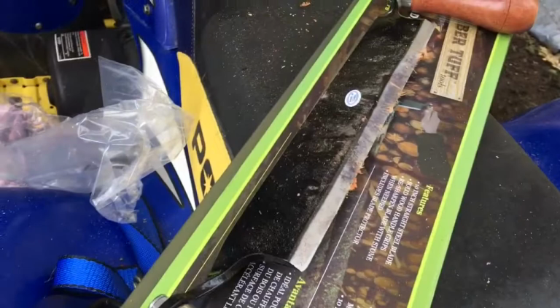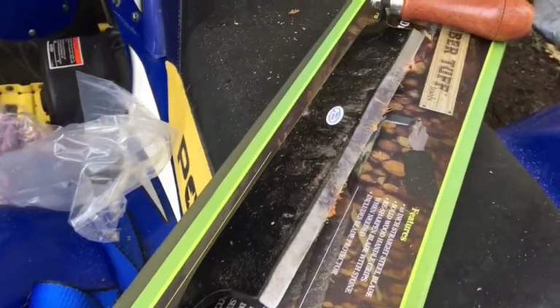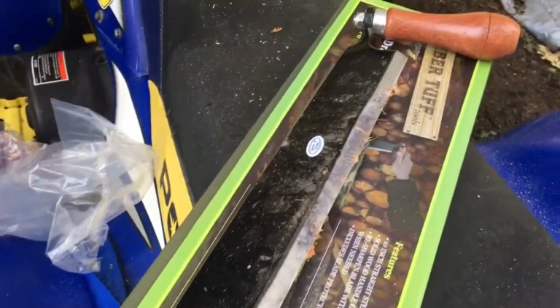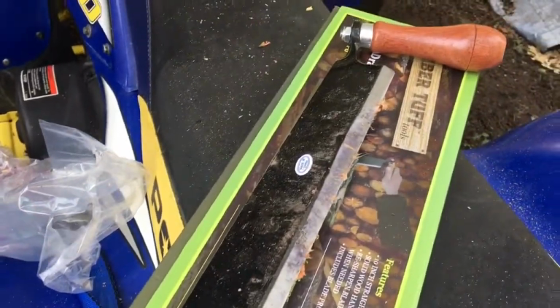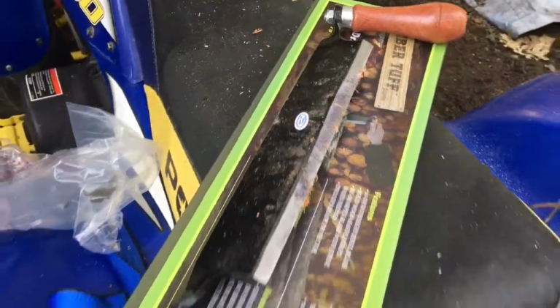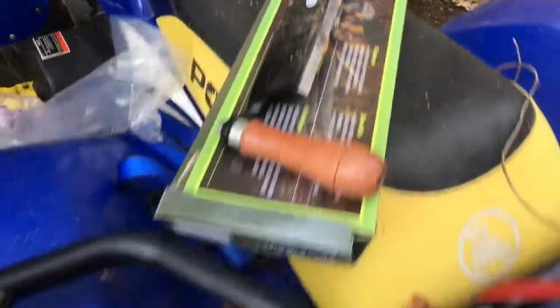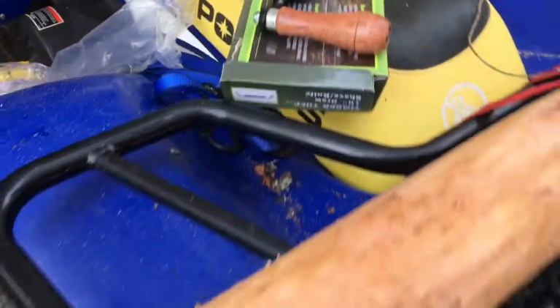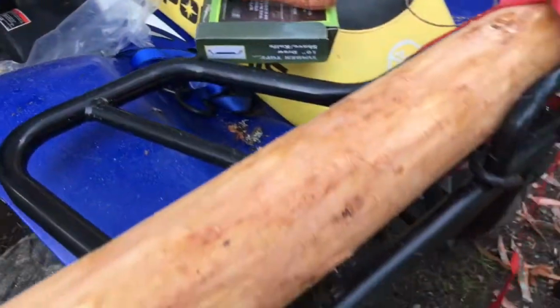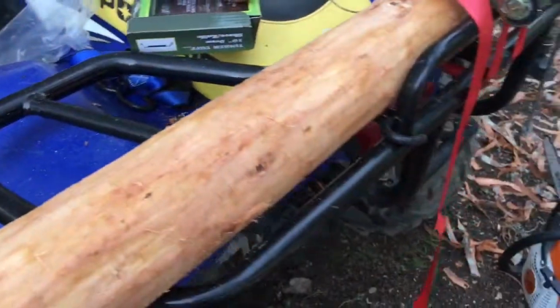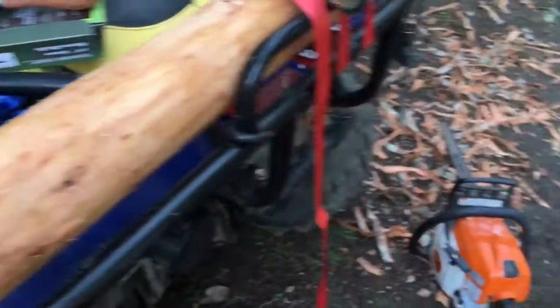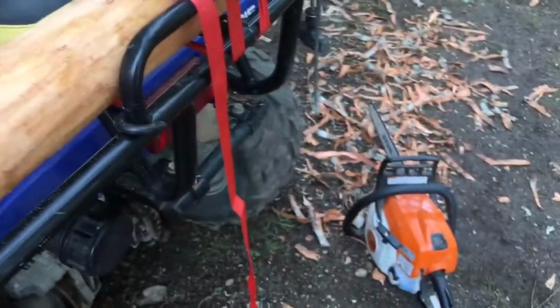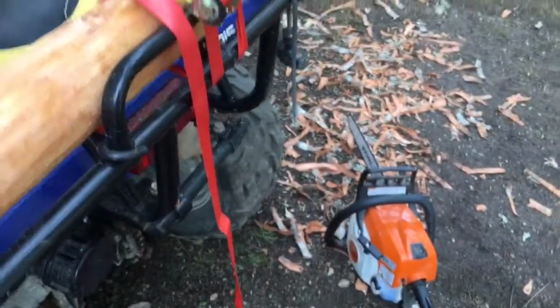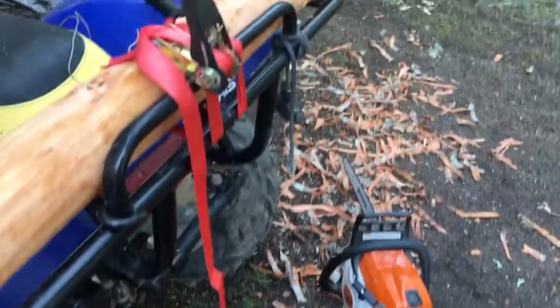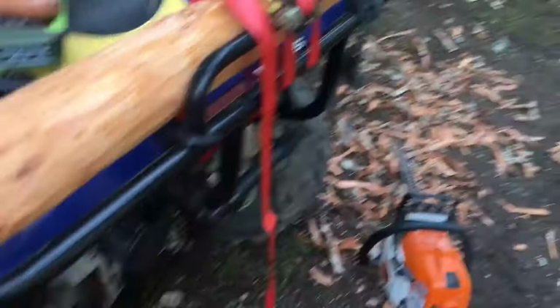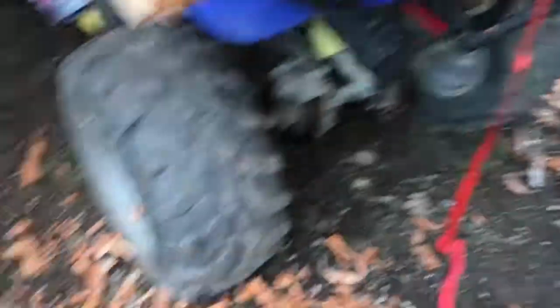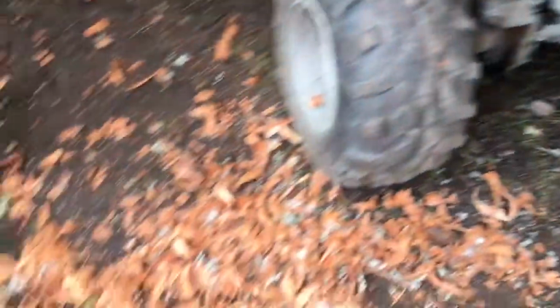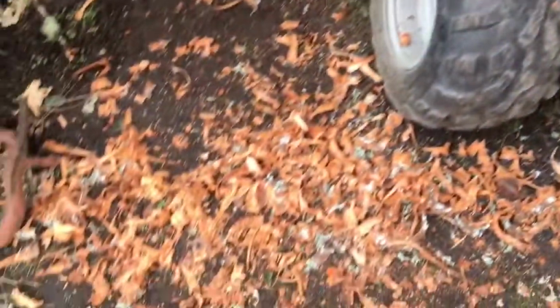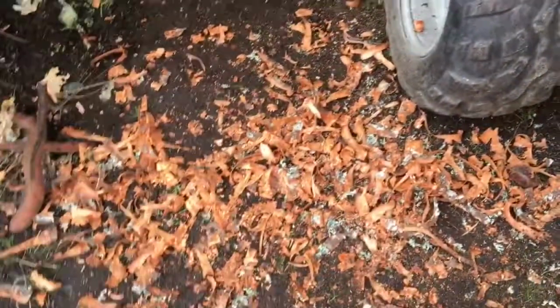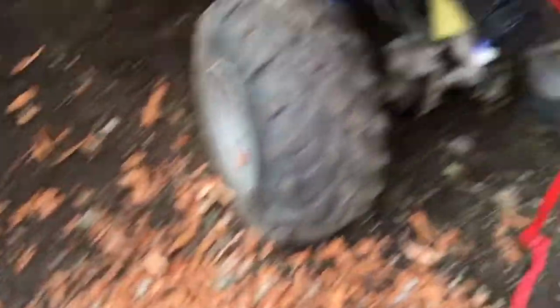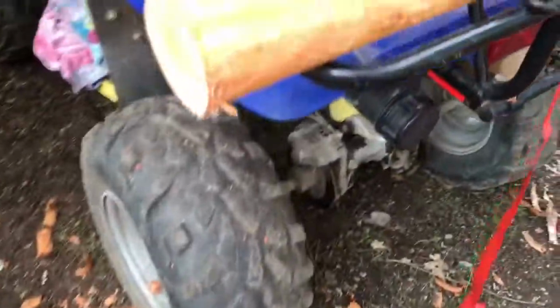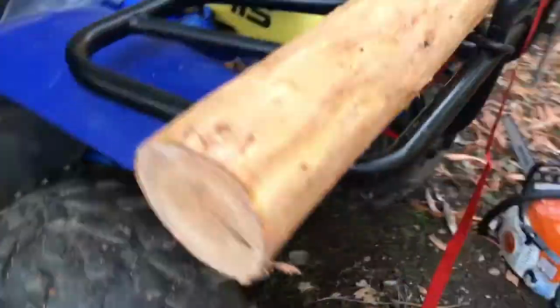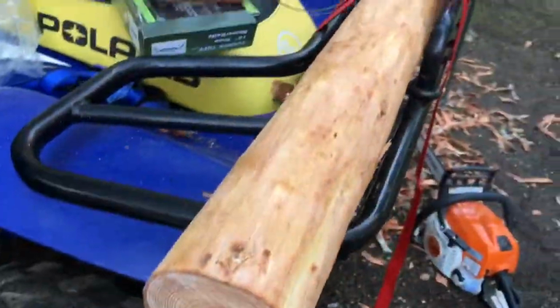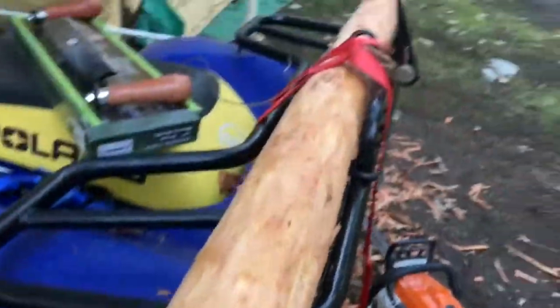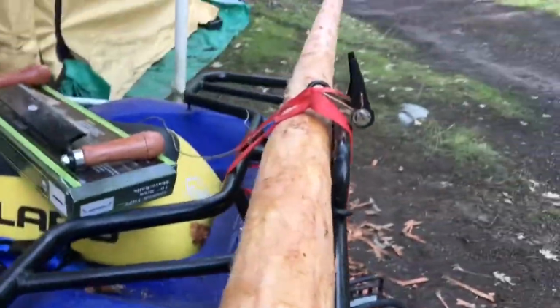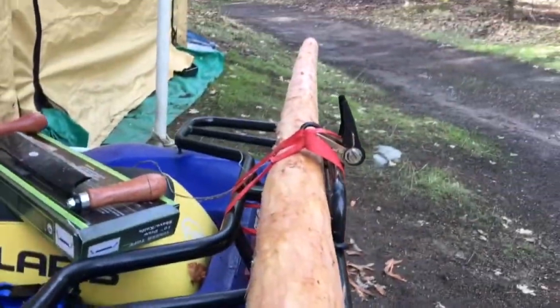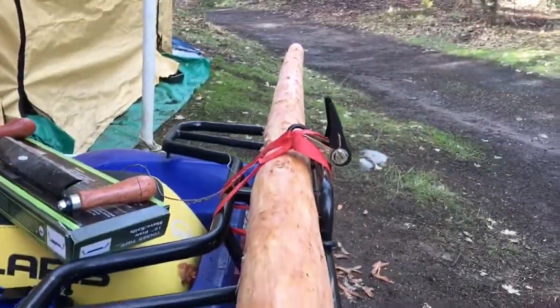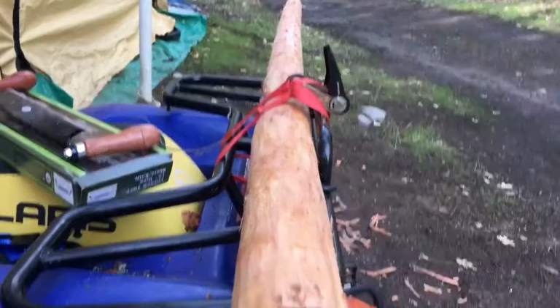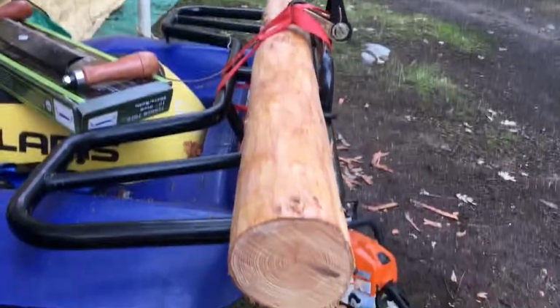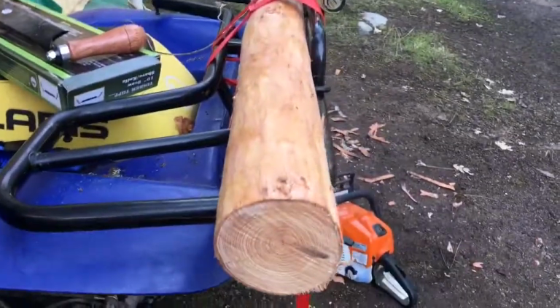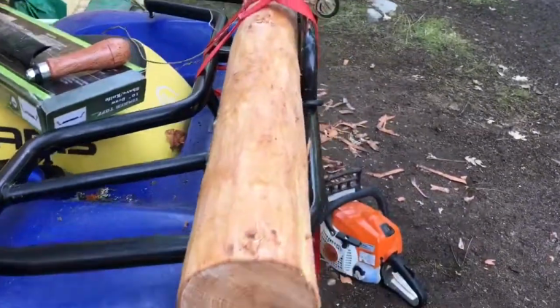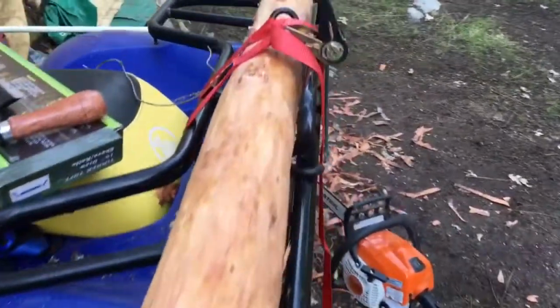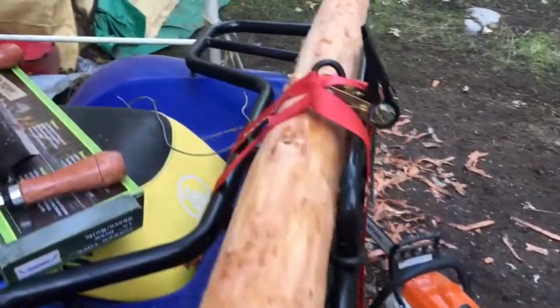Very happy so far with this. There's all the shavings — I just wanted to show you how it looked. On to the next one.